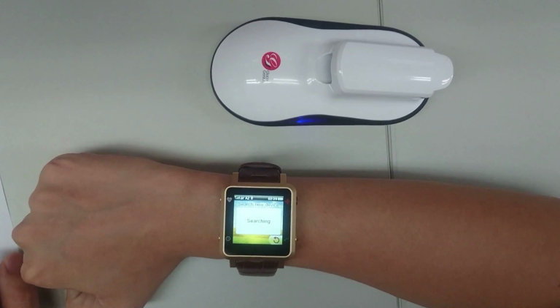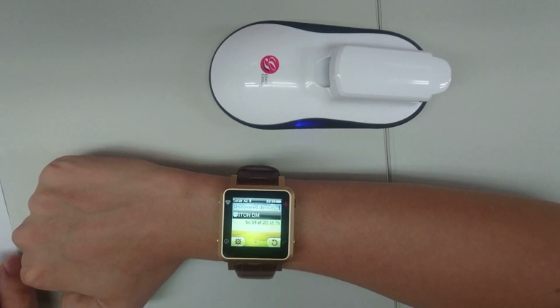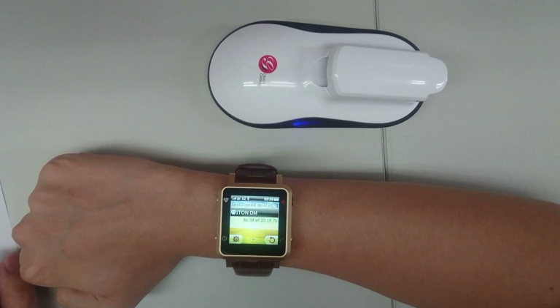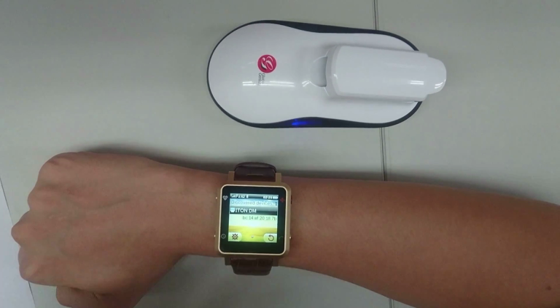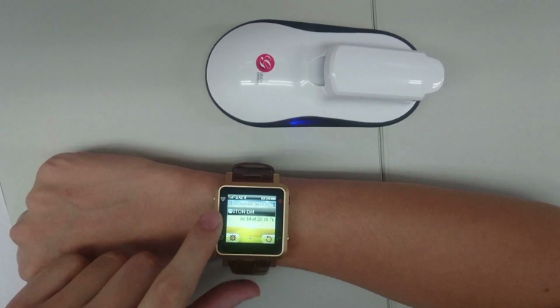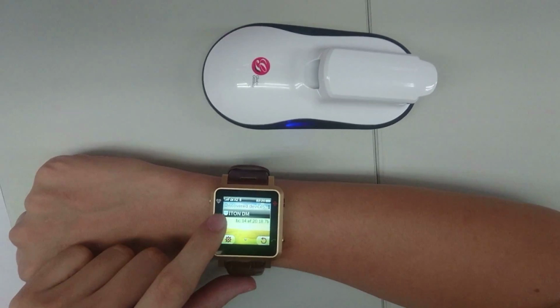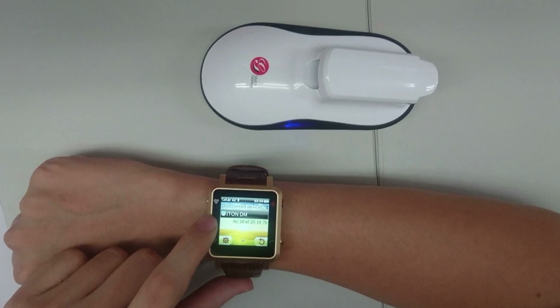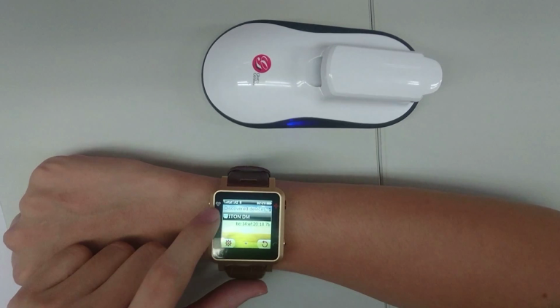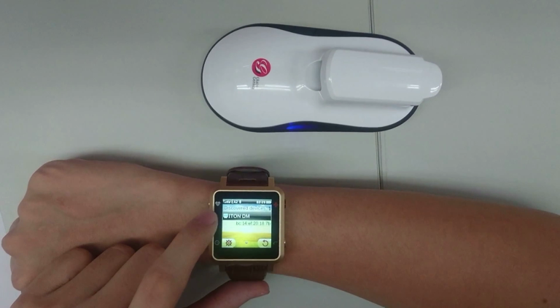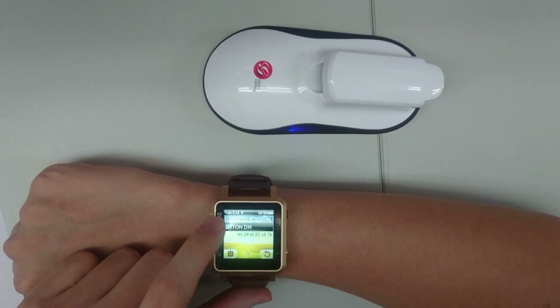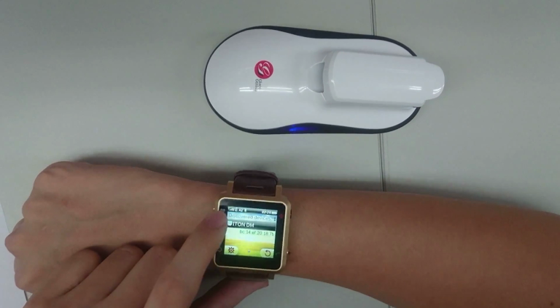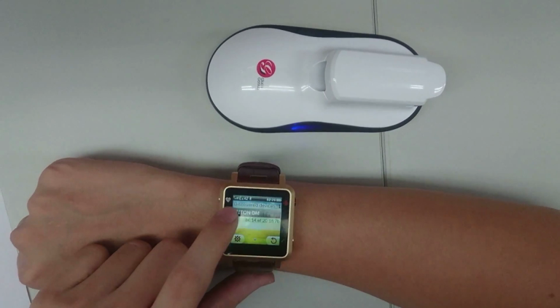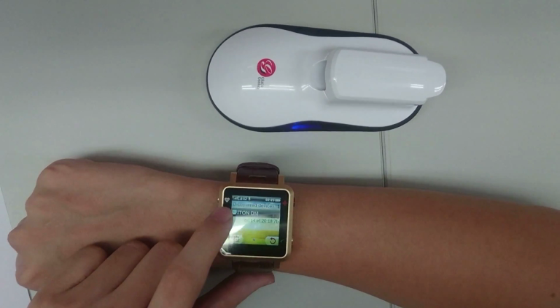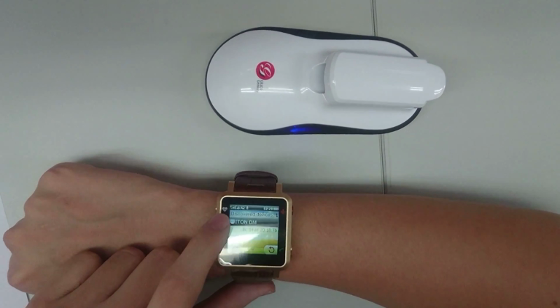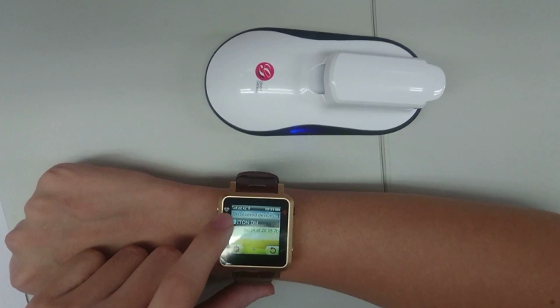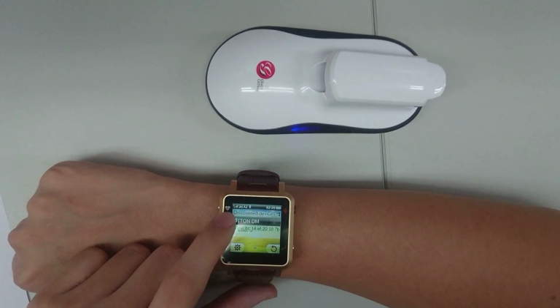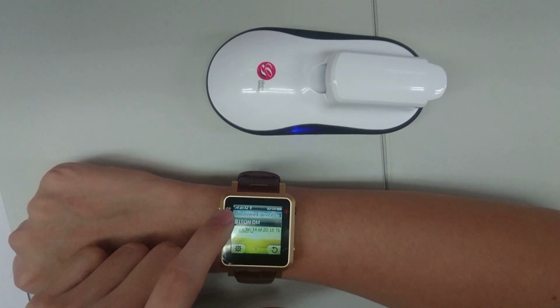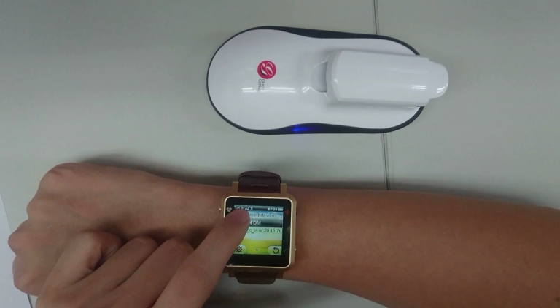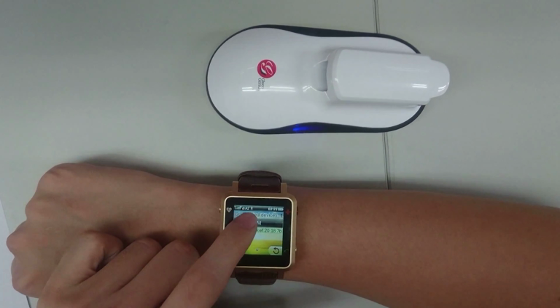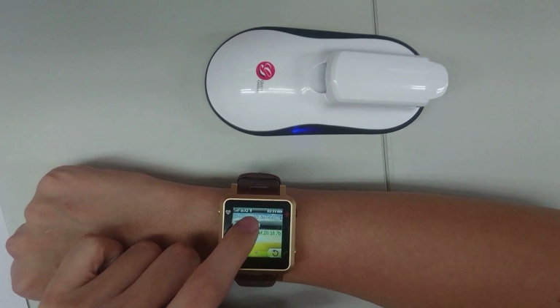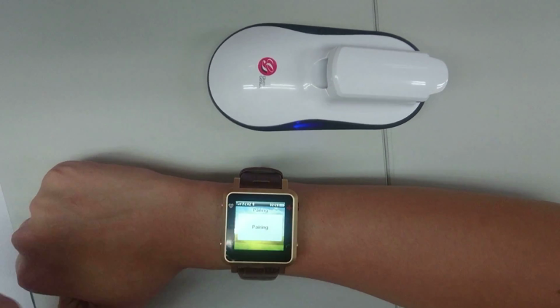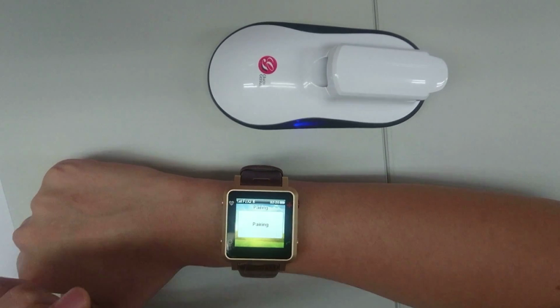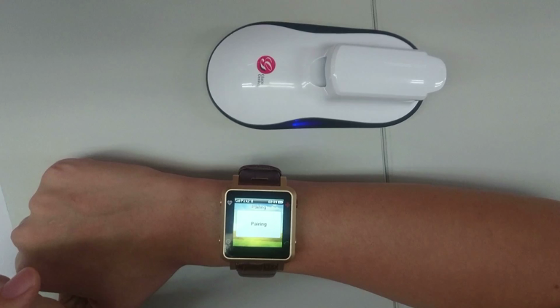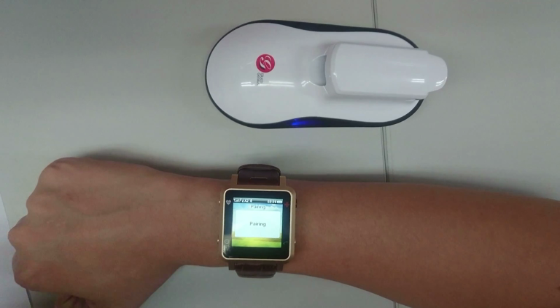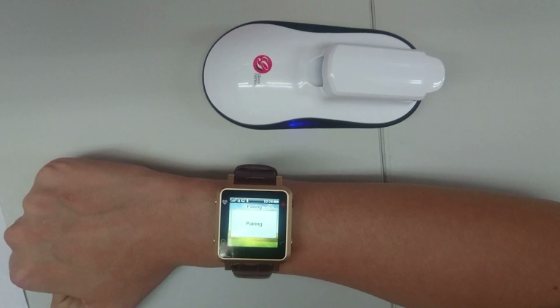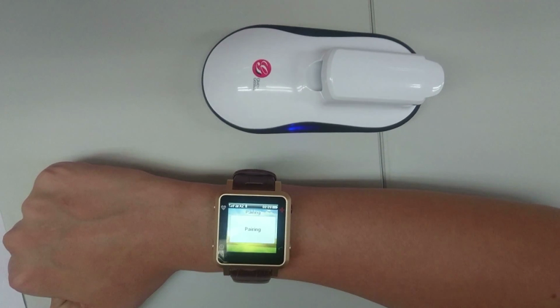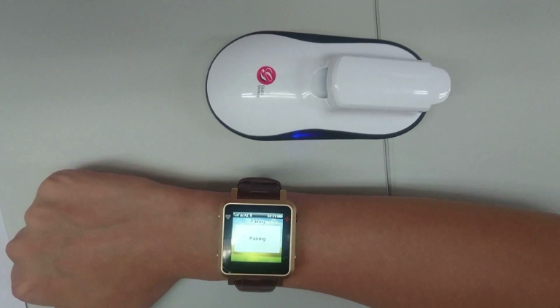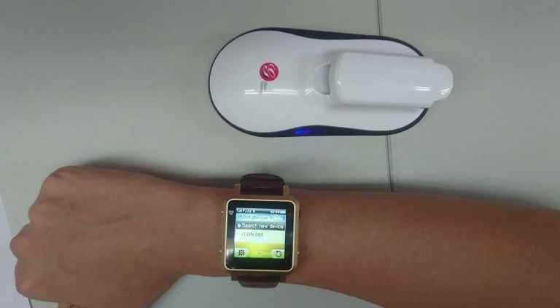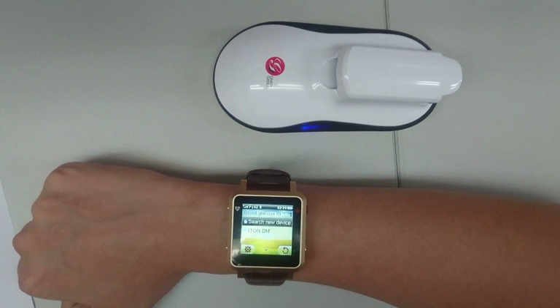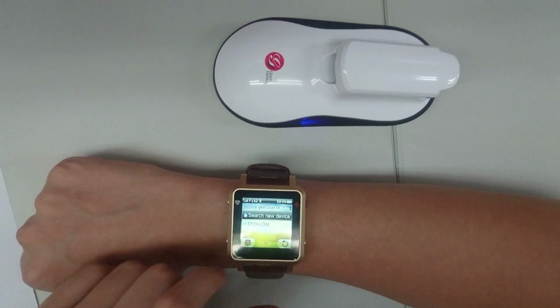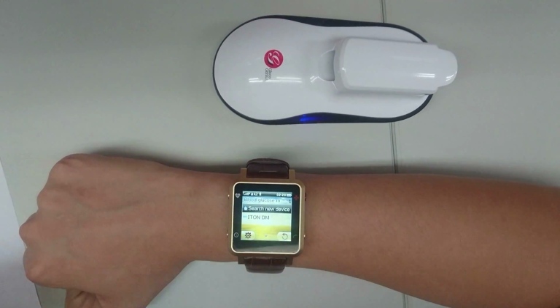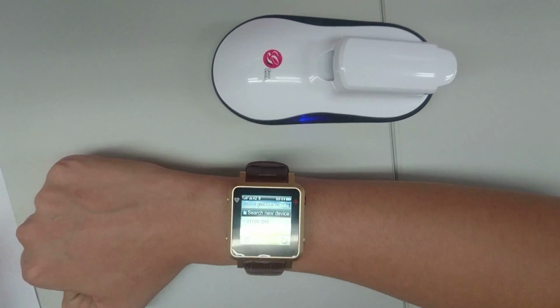You can see the smartwatch has found the item DM. Press it and now it's connected.